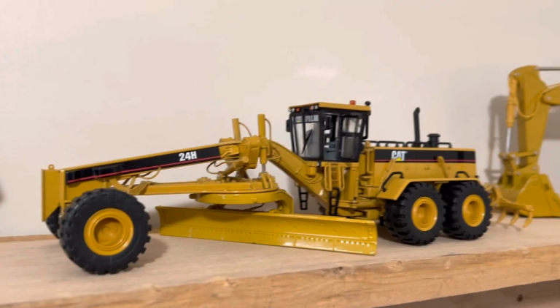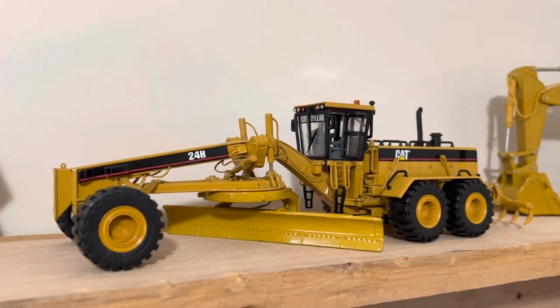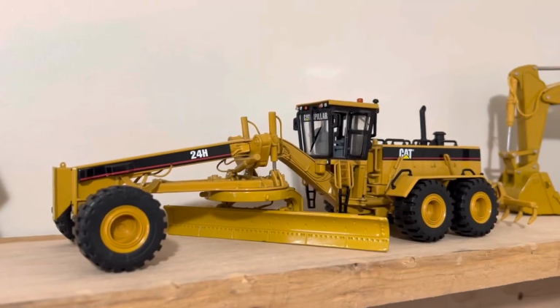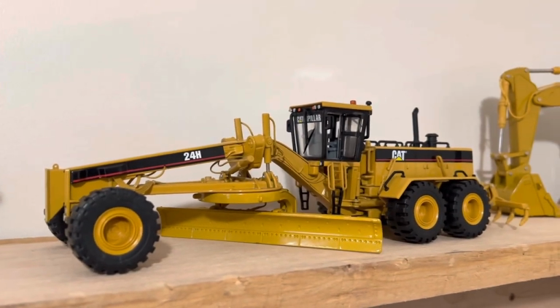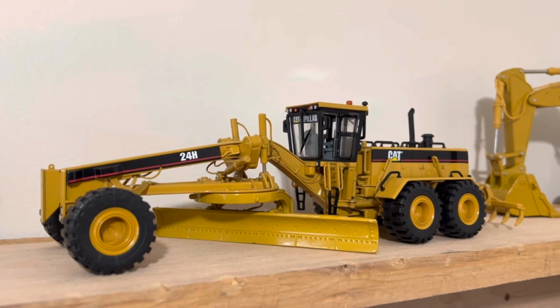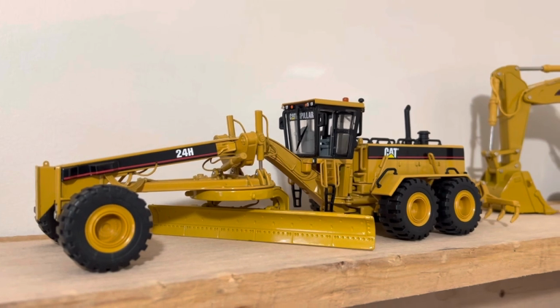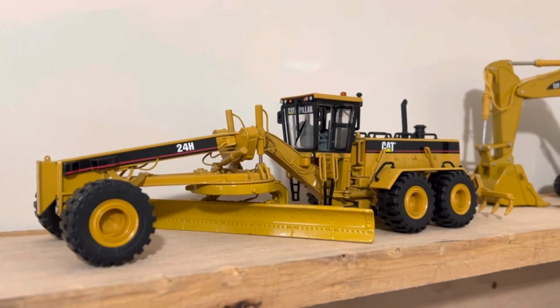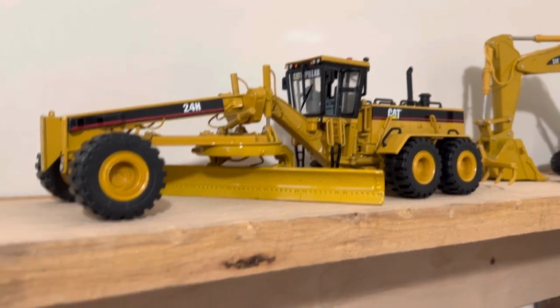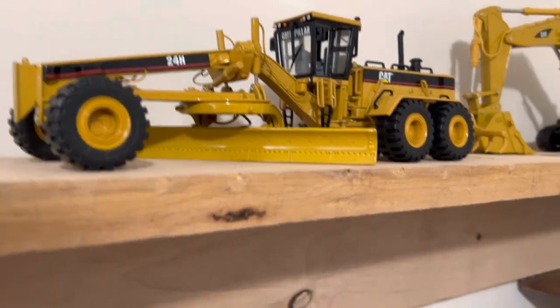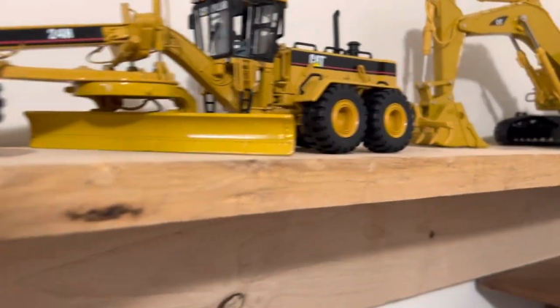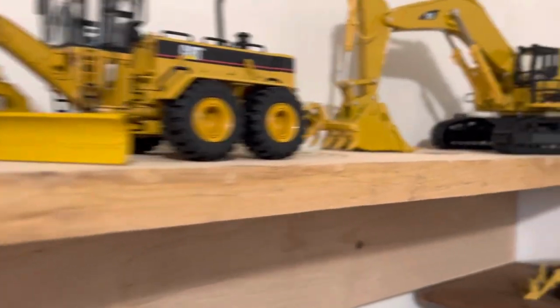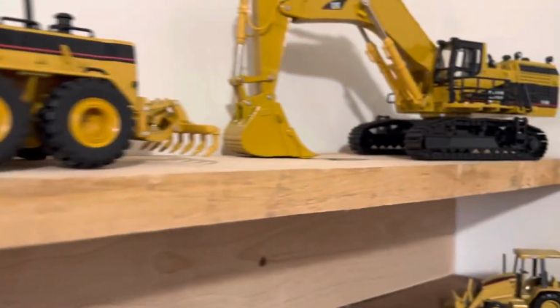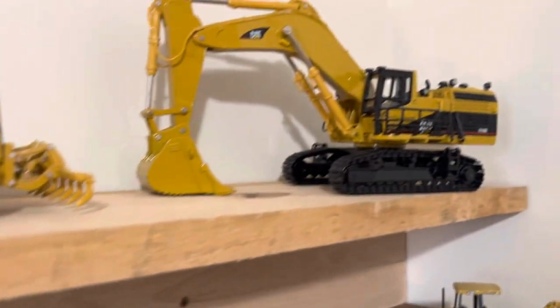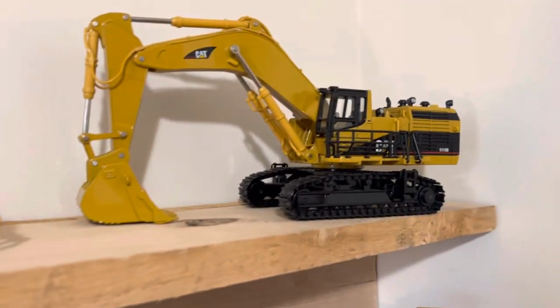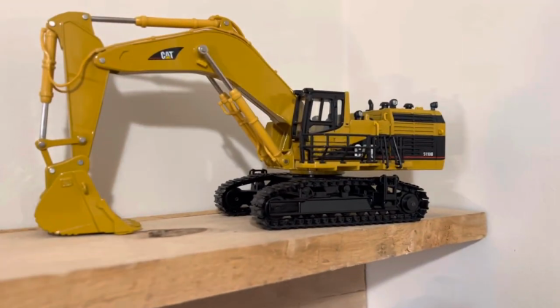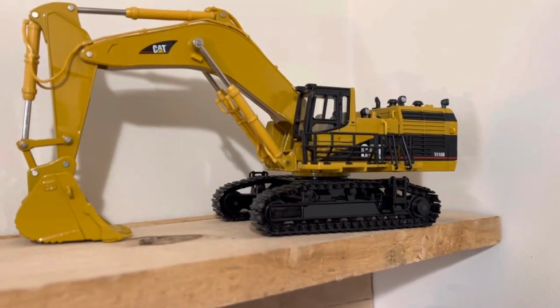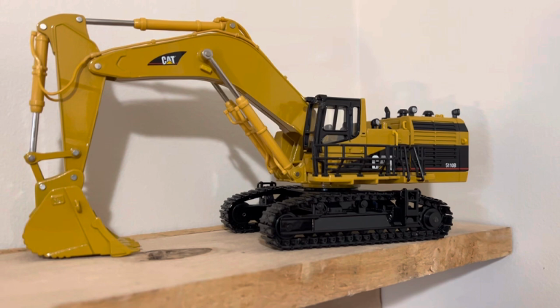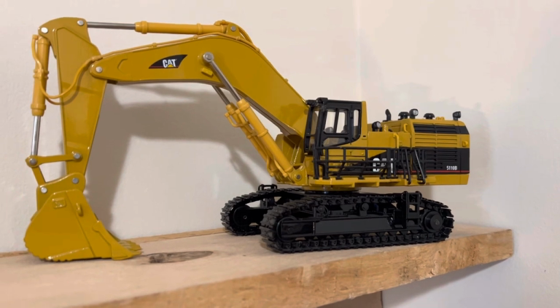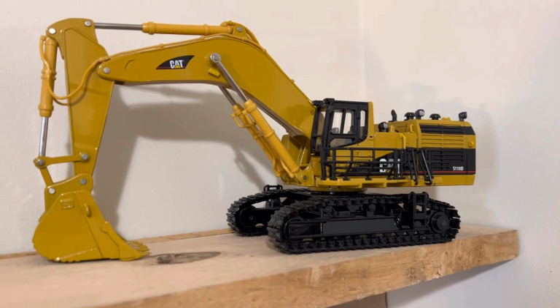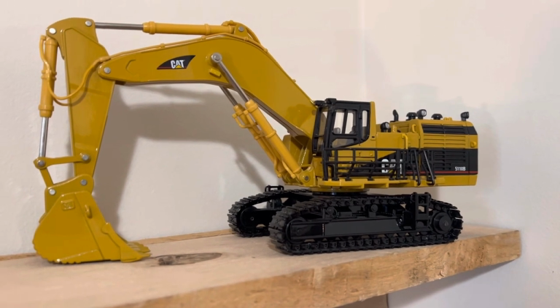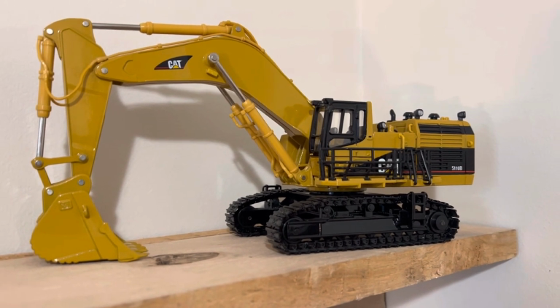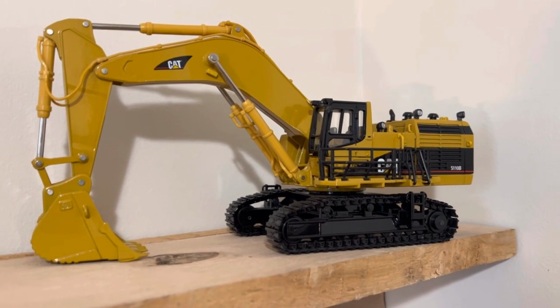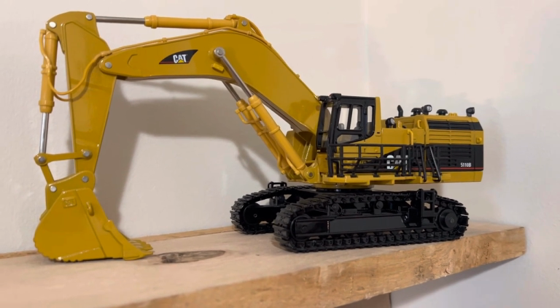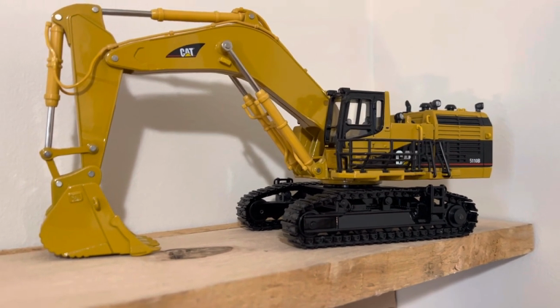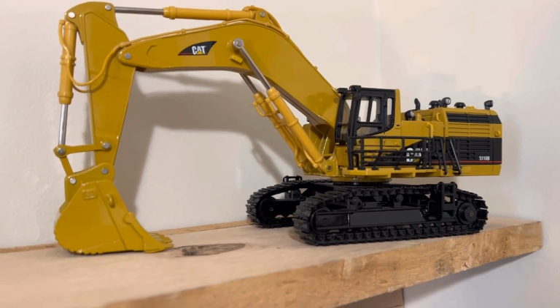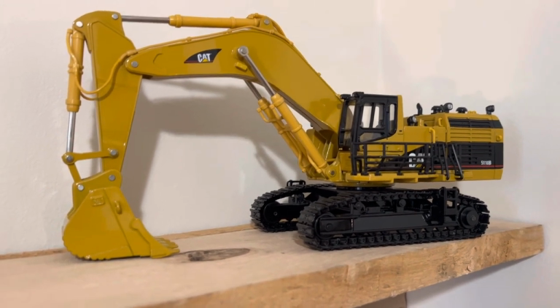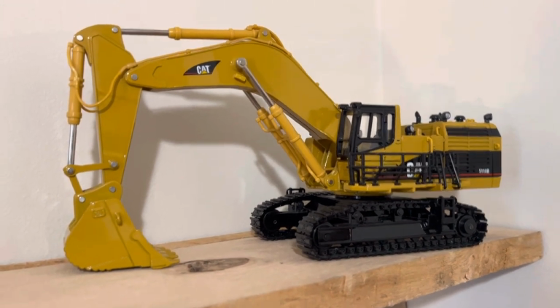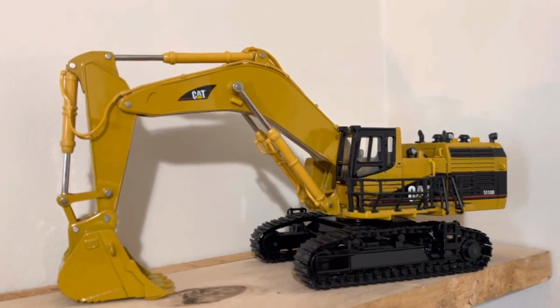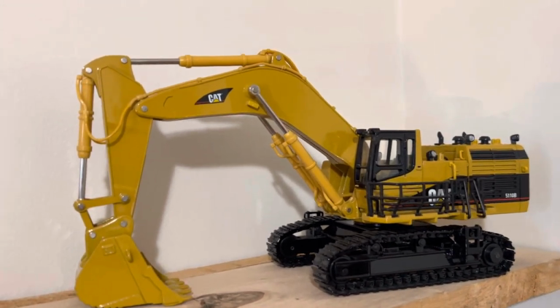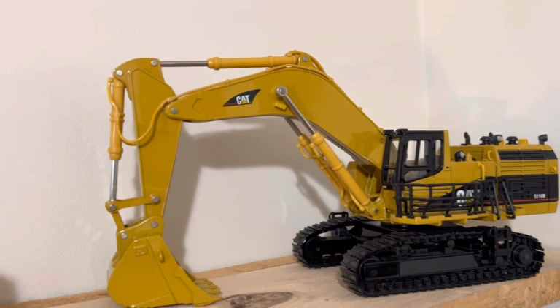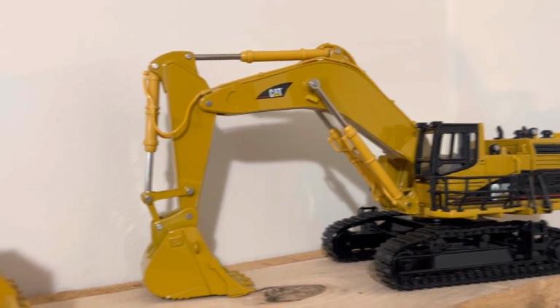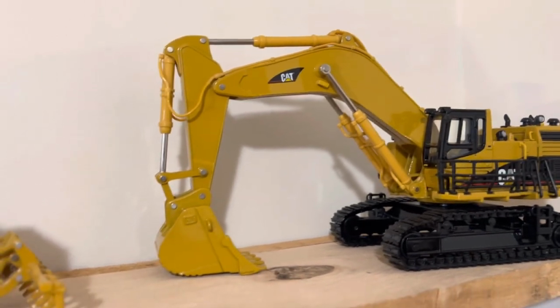Cat 24H motor grader. Here's a new one — Cat 5110B made by Norscott, and that's not a Diecast Masters, this is a Norscott model.